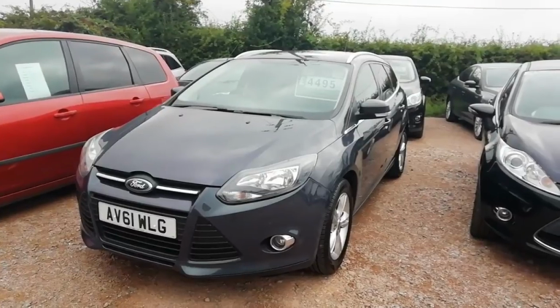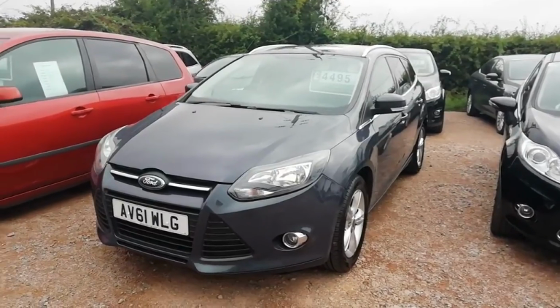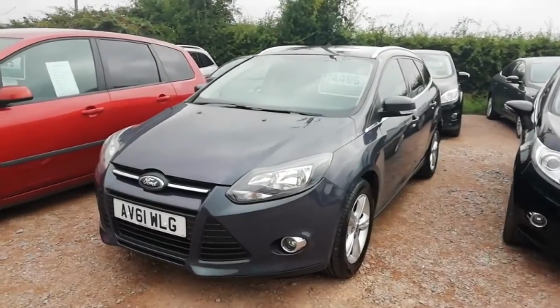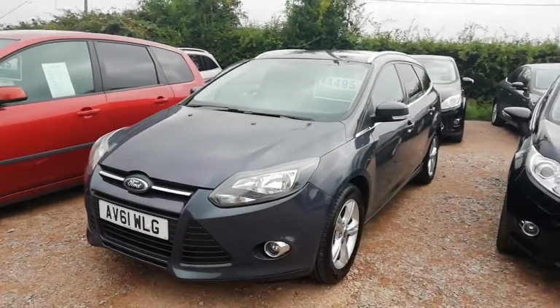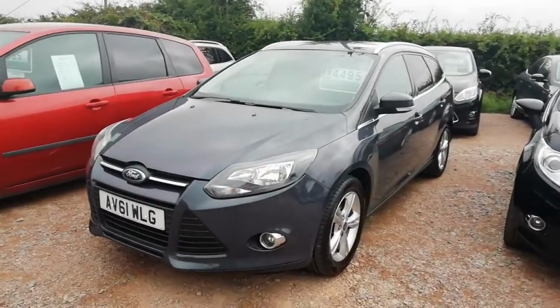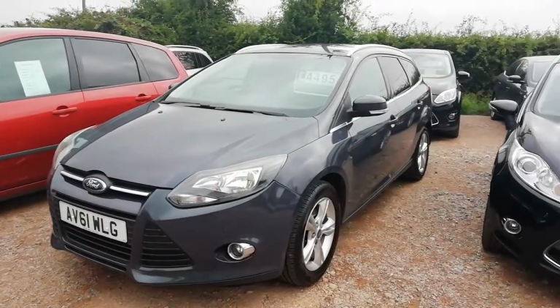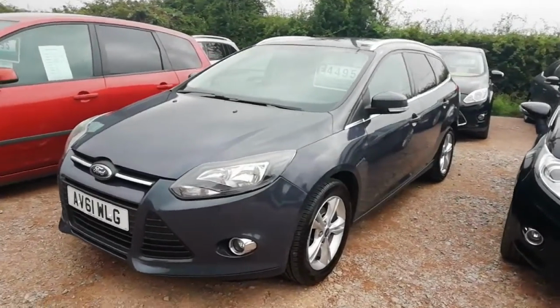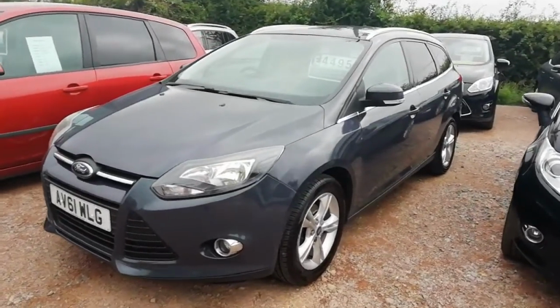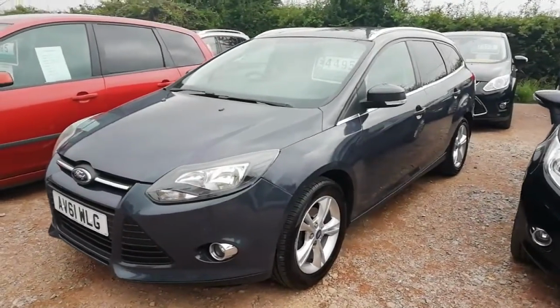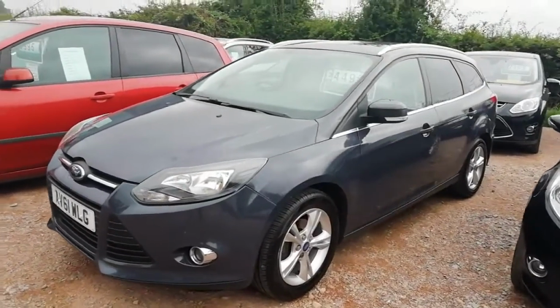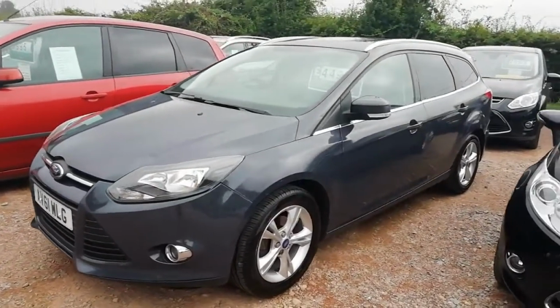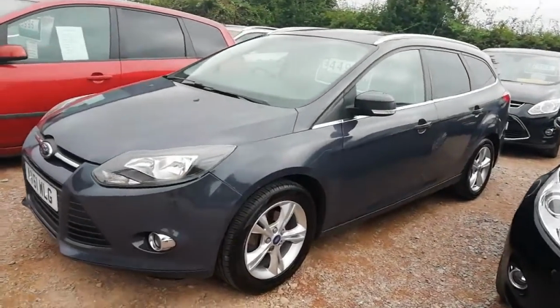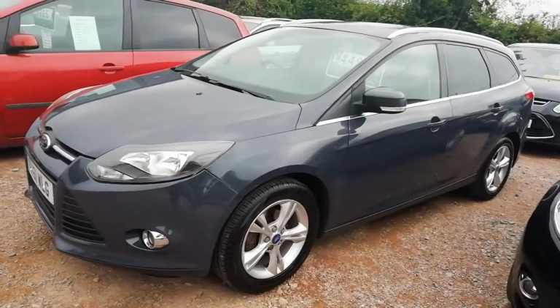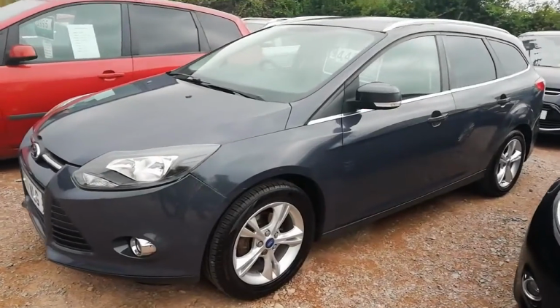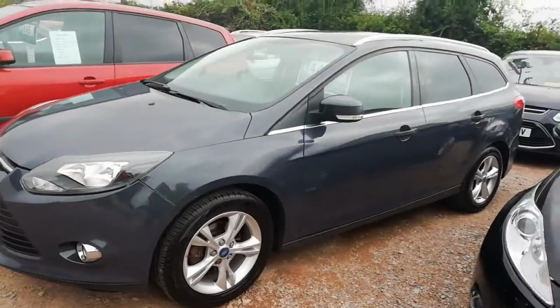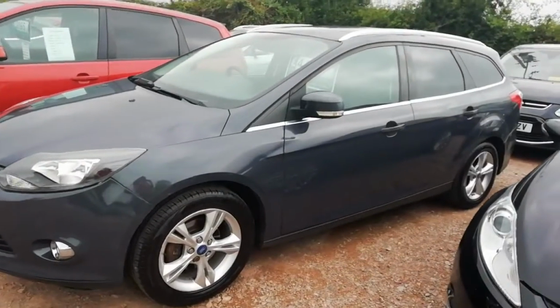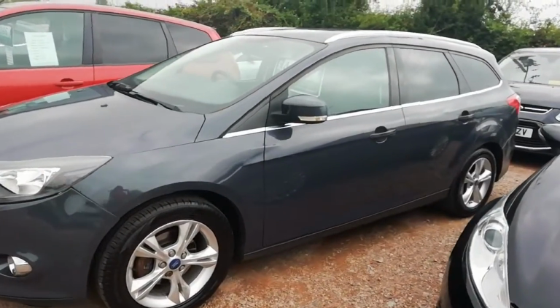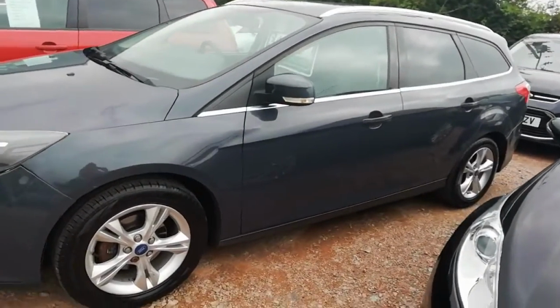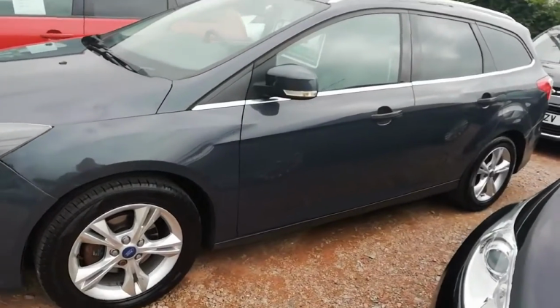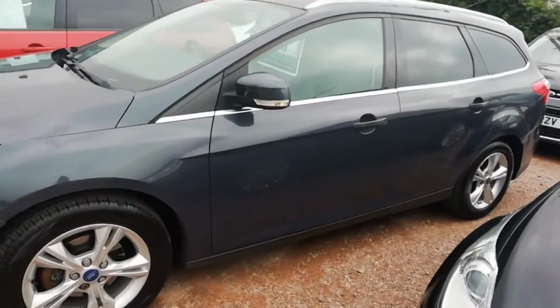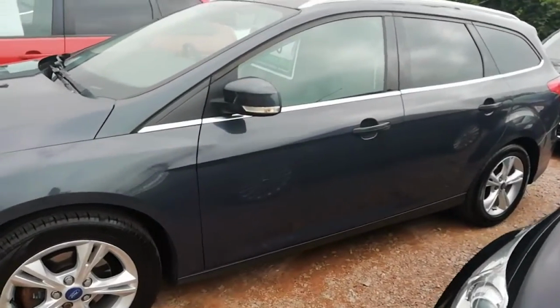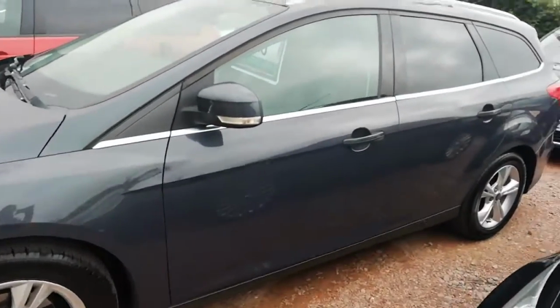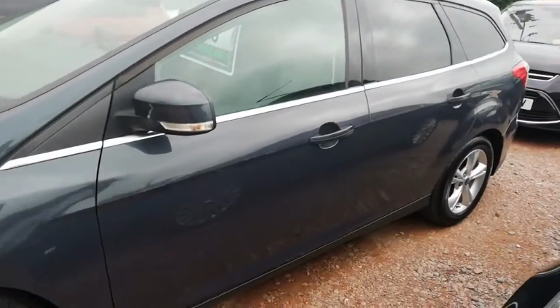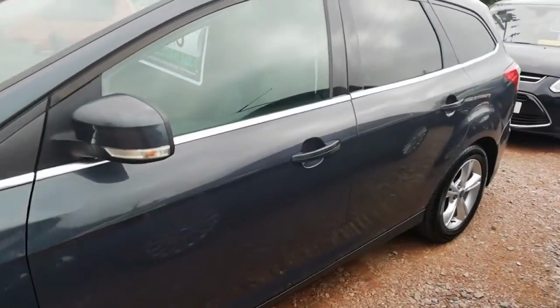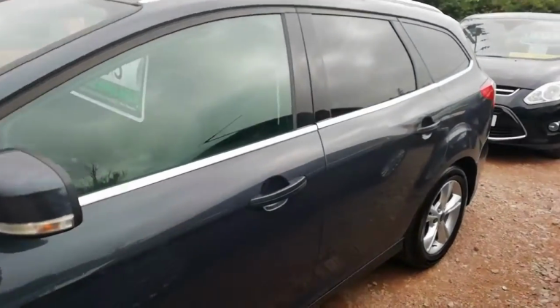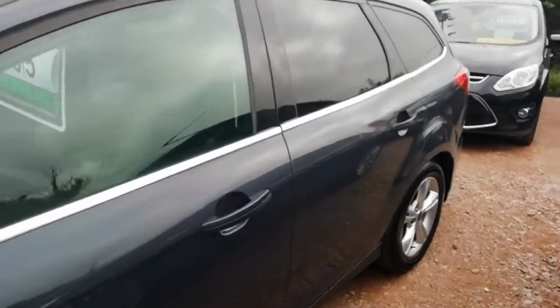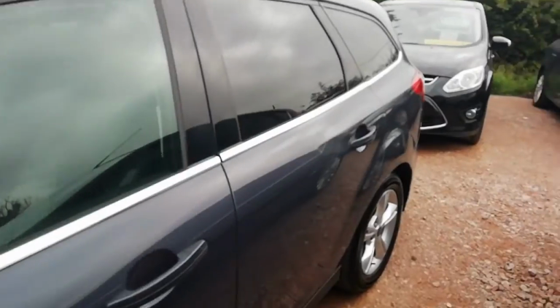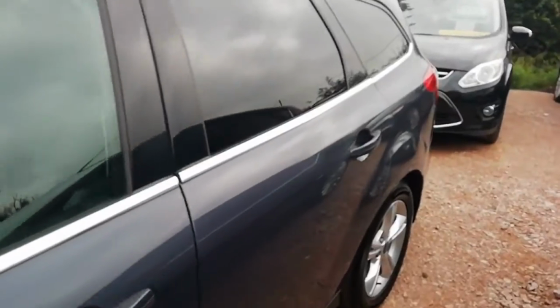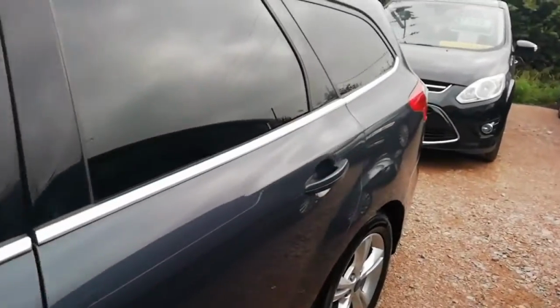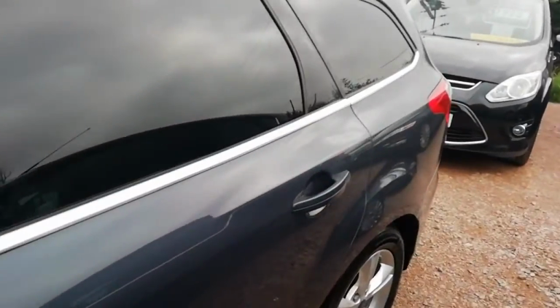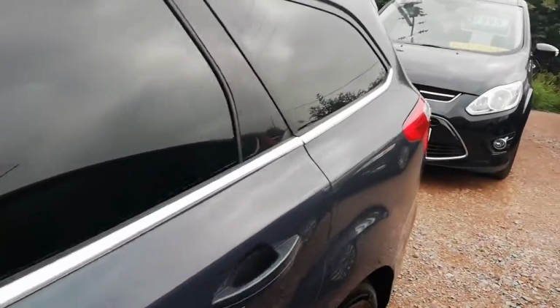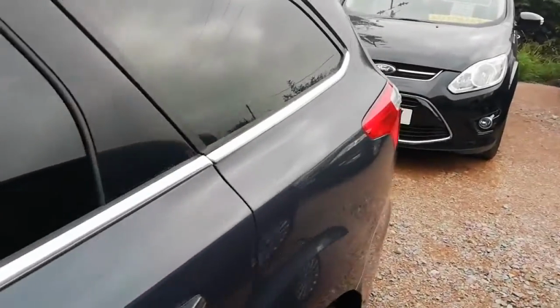Here we have our Ford Focus Estate Z-Tec in this lovely grey colour. This is in average condition for its age. This car is going to be a perfect workhorse or family car.